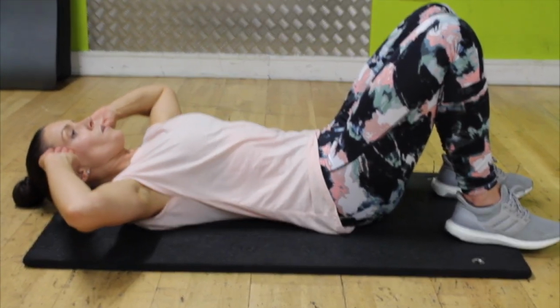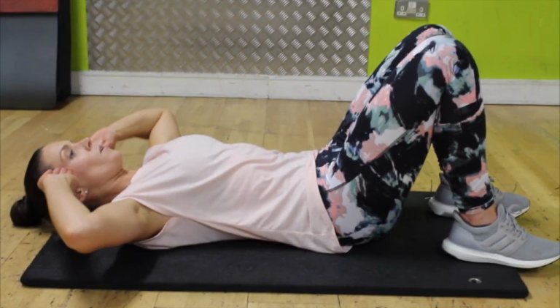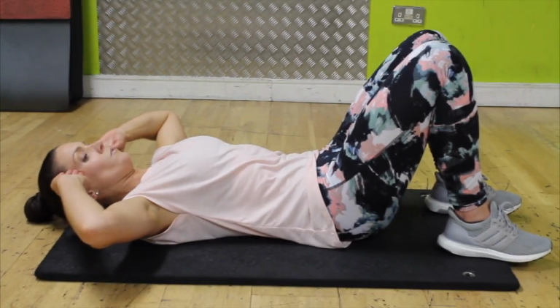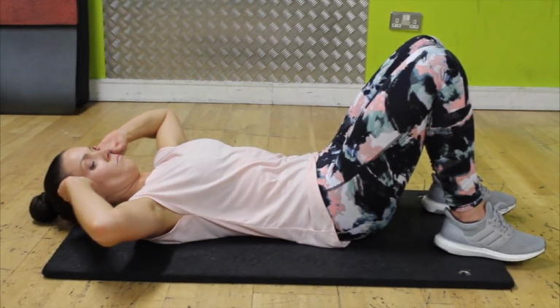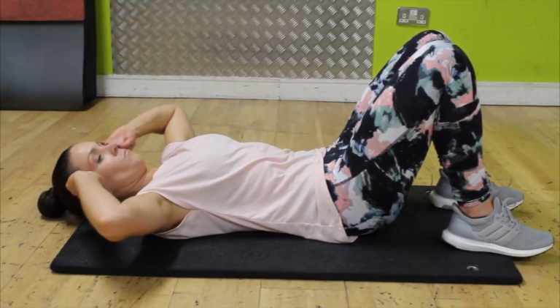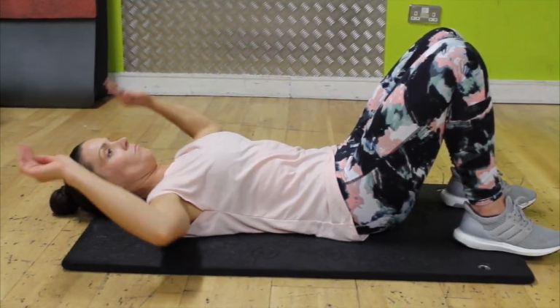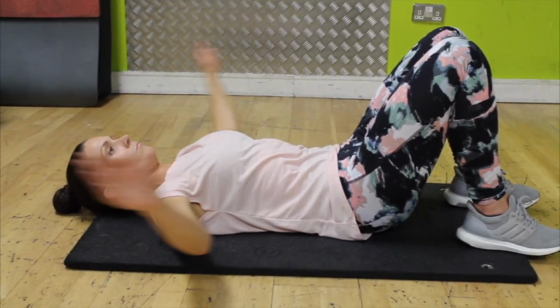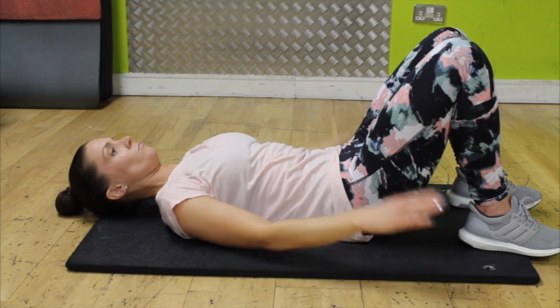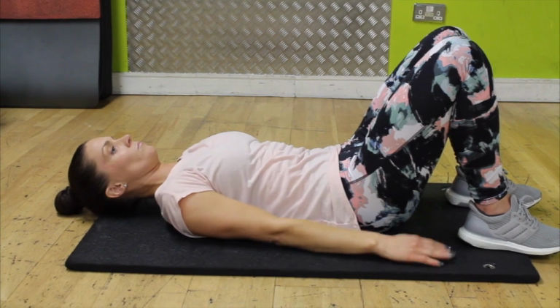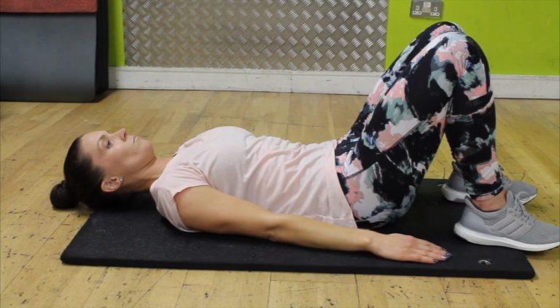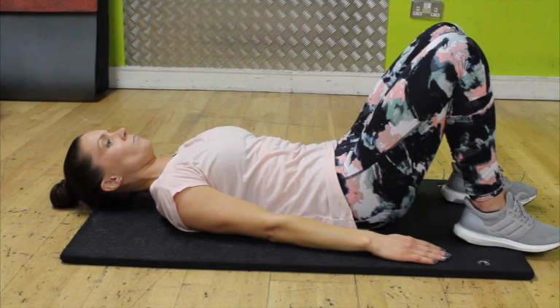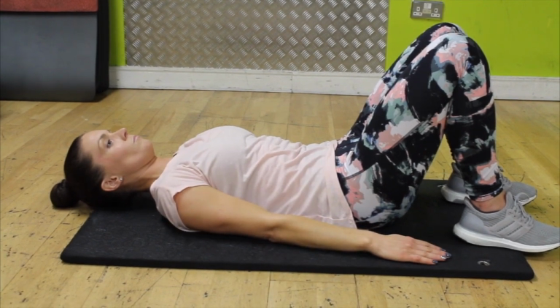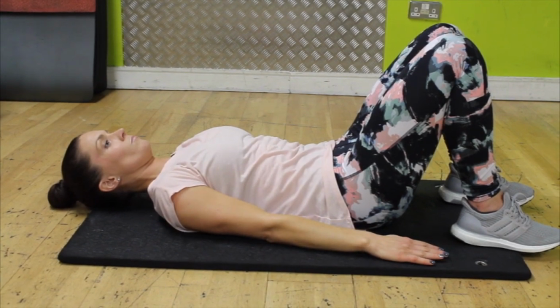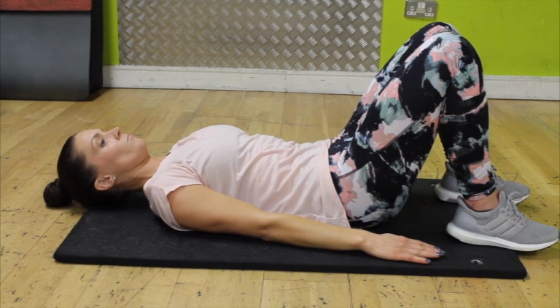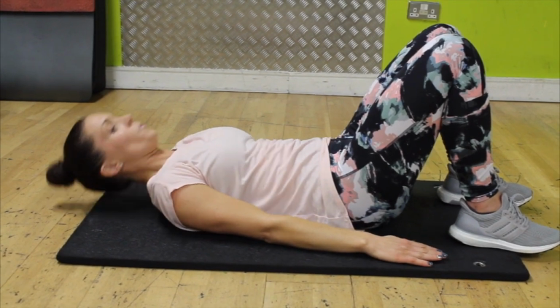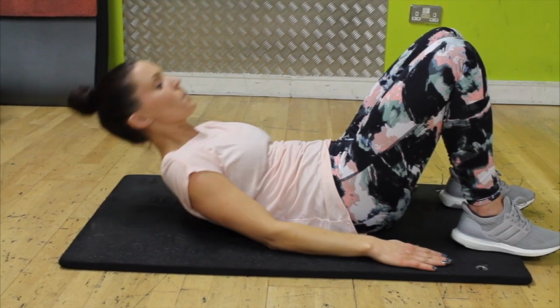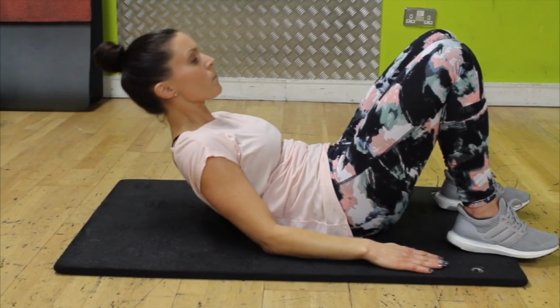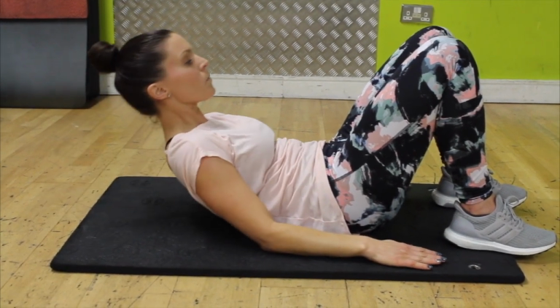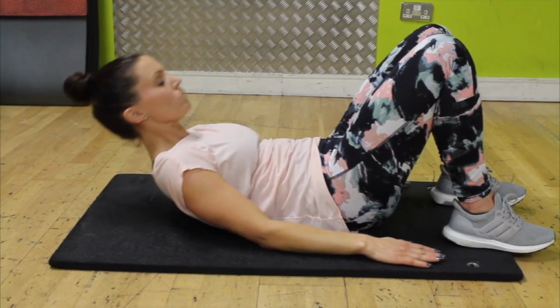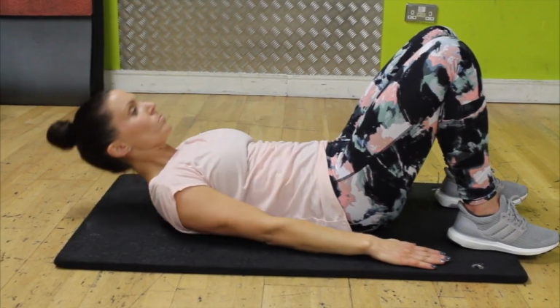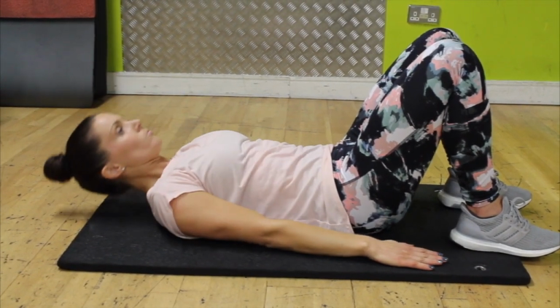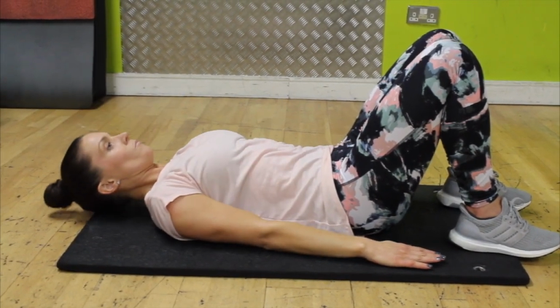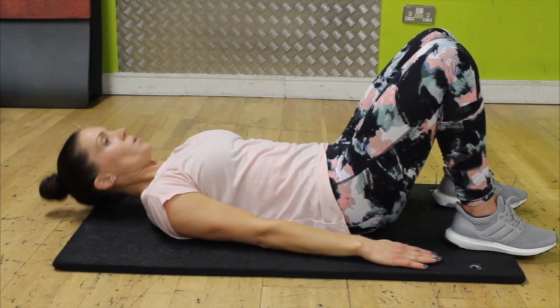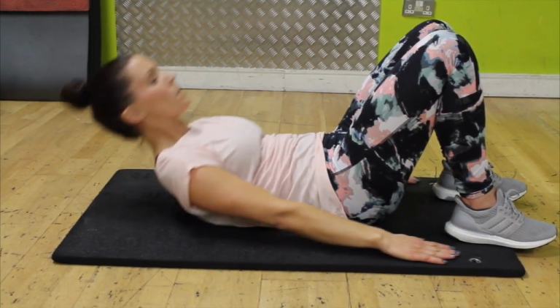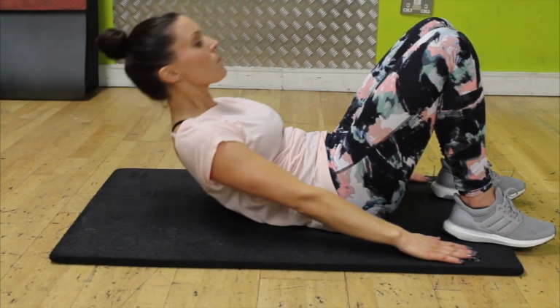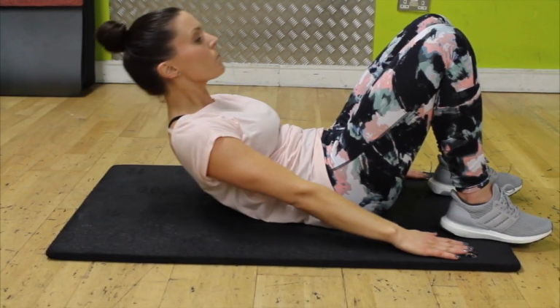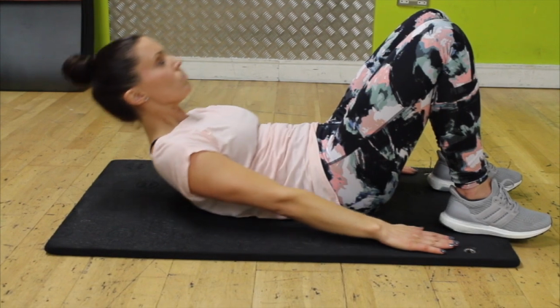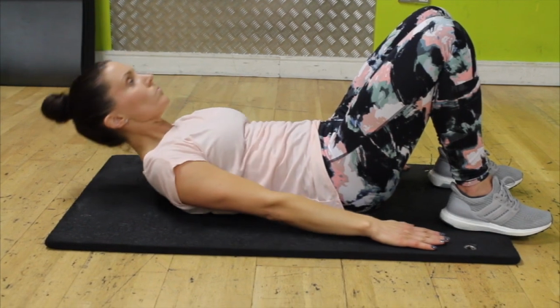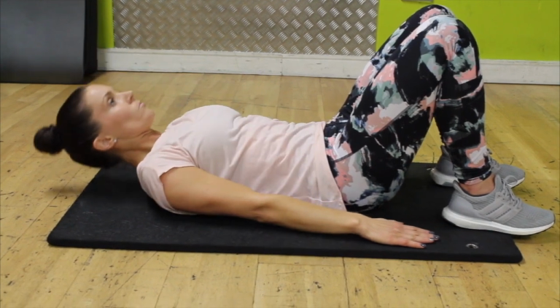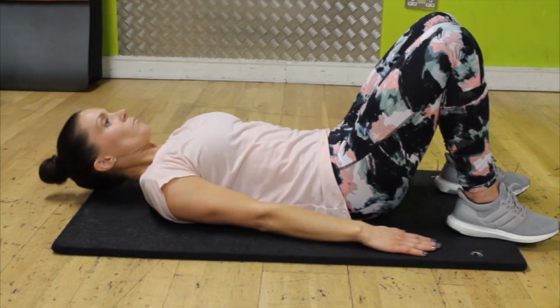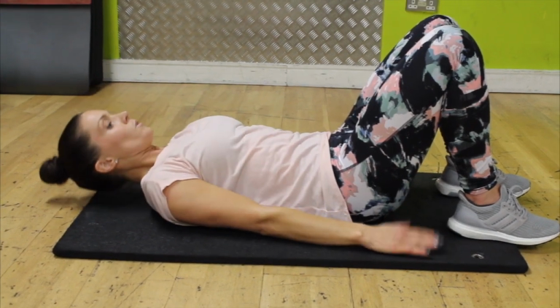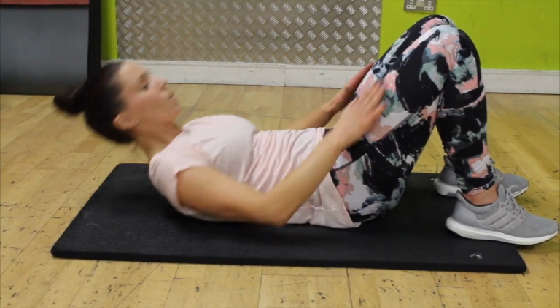That's the middle version. To make it easier, just put your hands by your side and then push them forward as you come up — breathe out, push your hands forward as you come up — just like that.